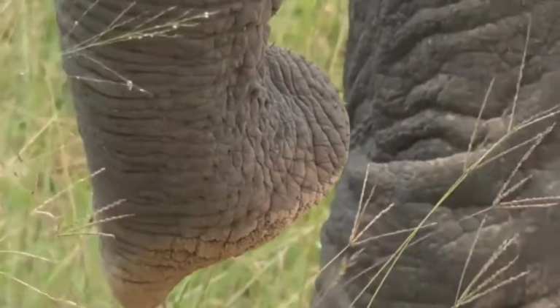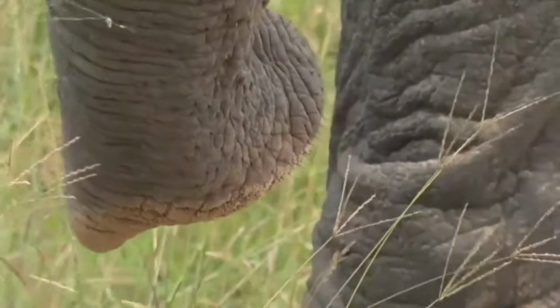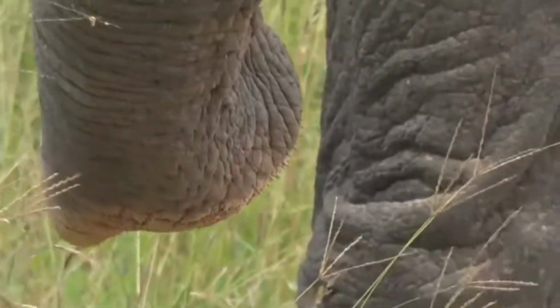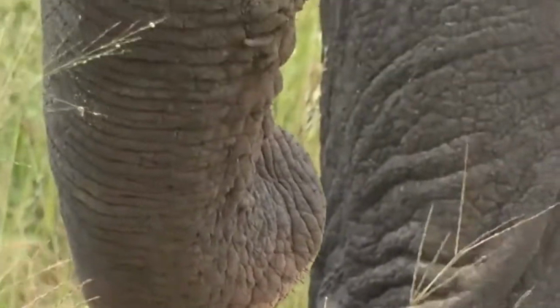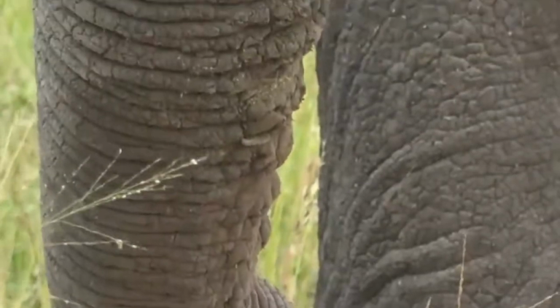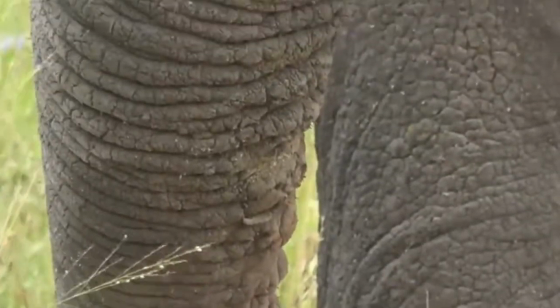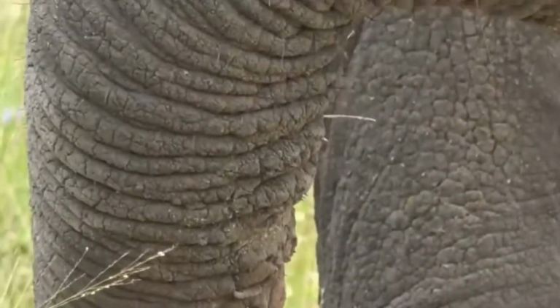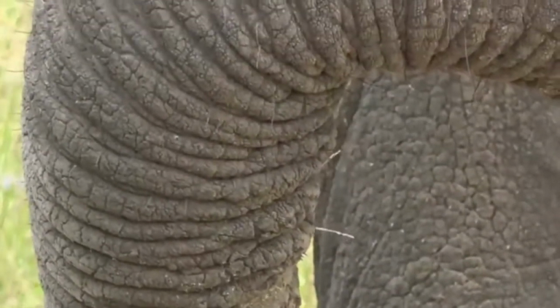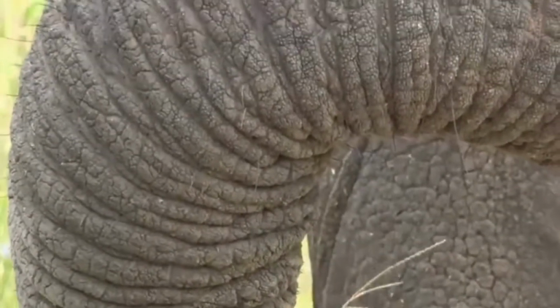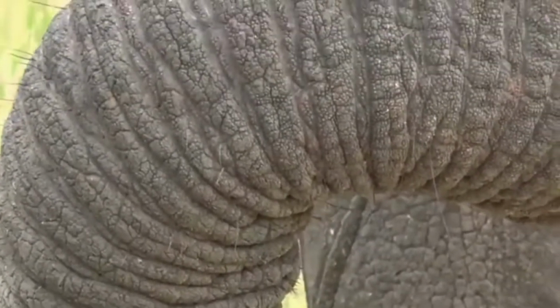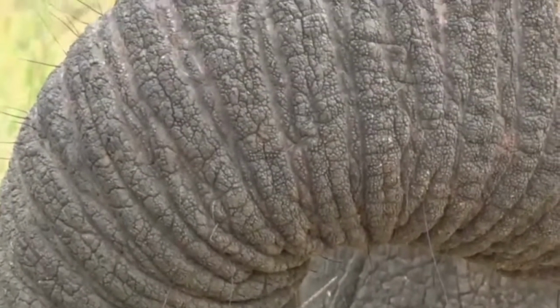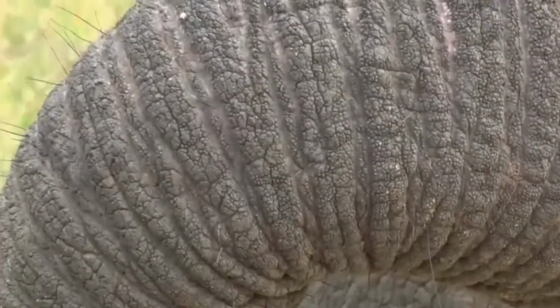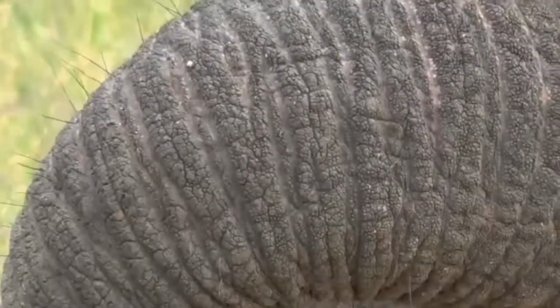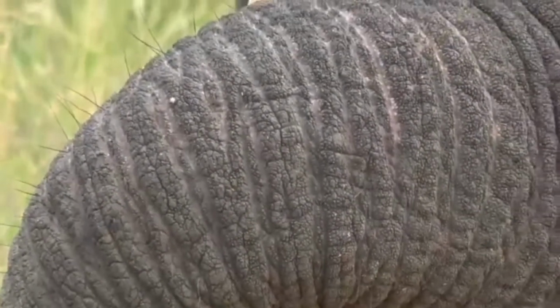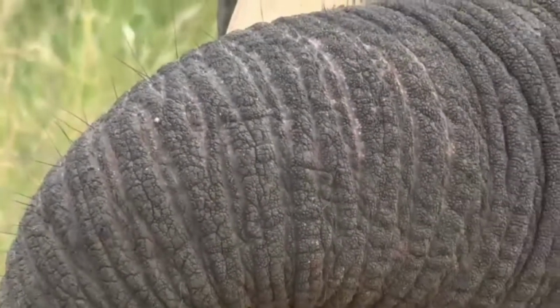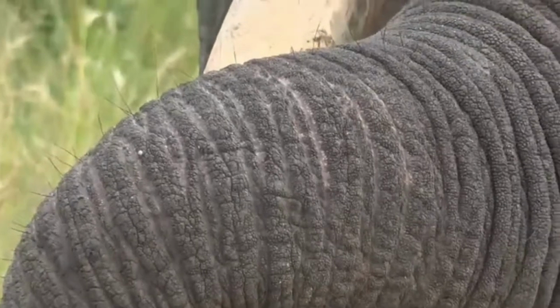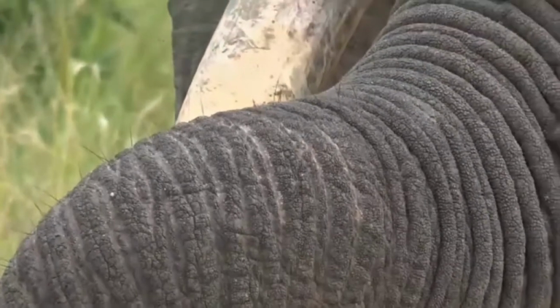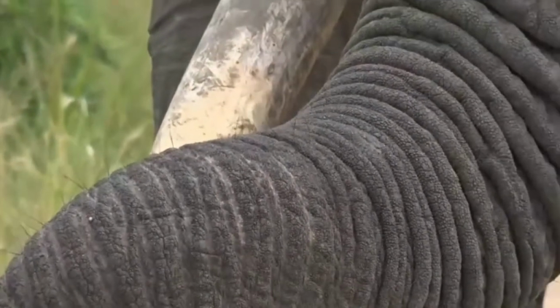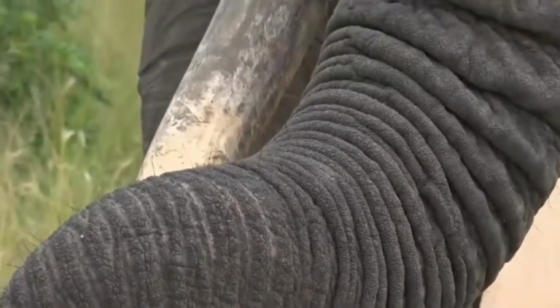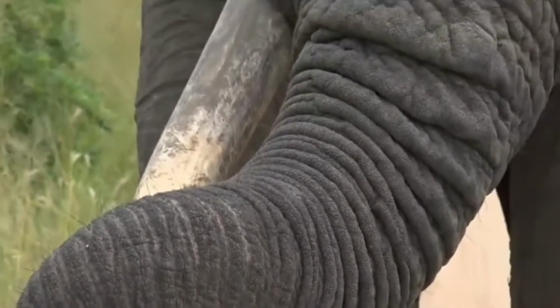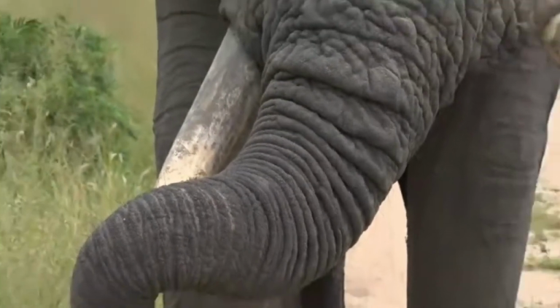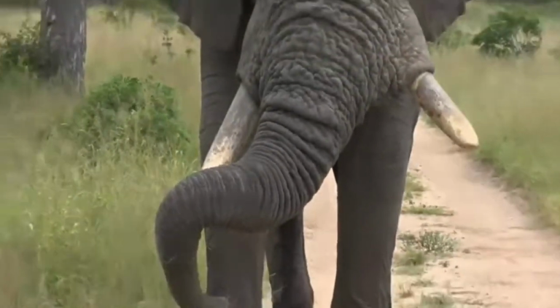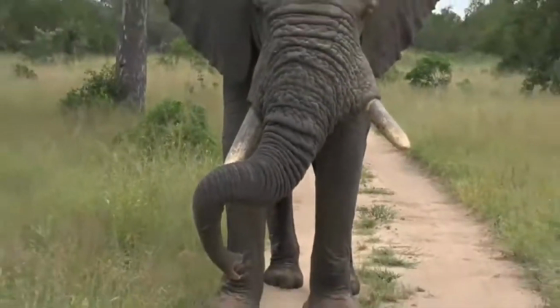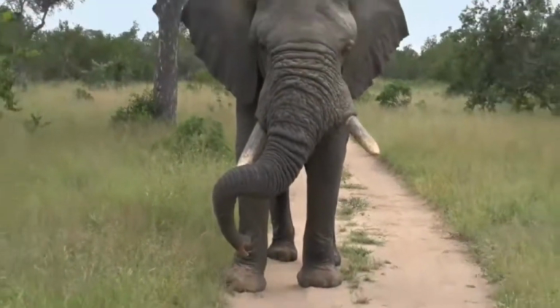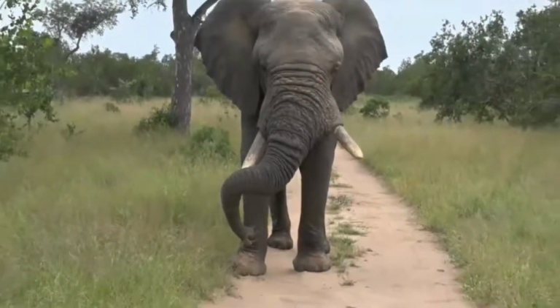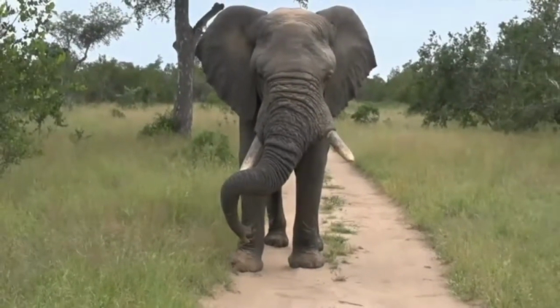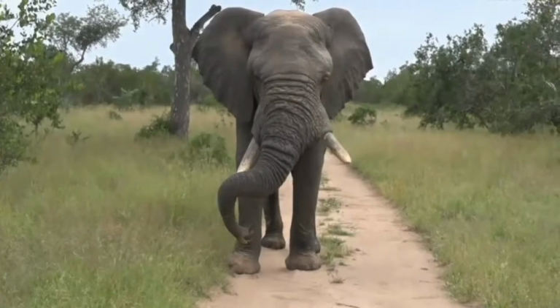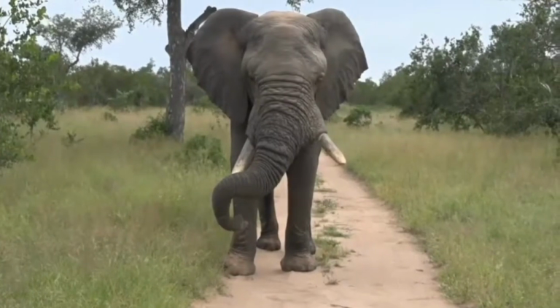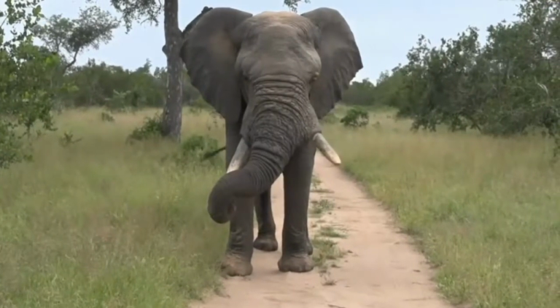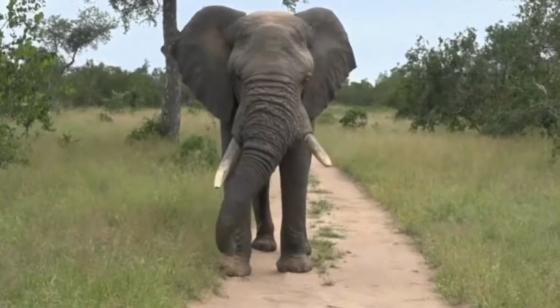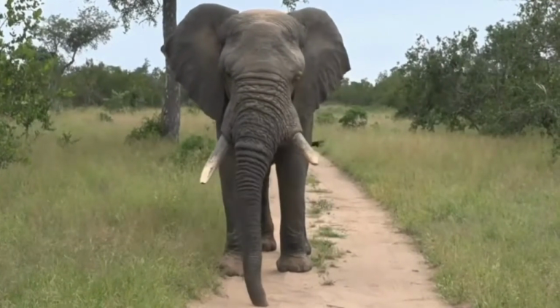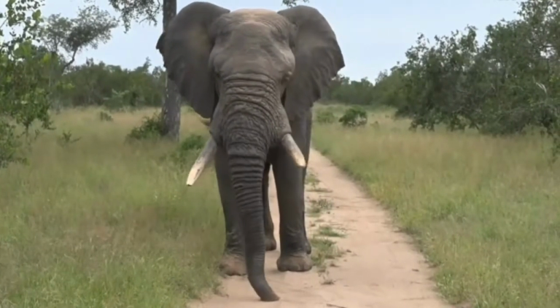I do think this male will definitely still be able to mate successfully. Judging by the musth he is in at the moment, I think he's definitely ready to mate with some females.